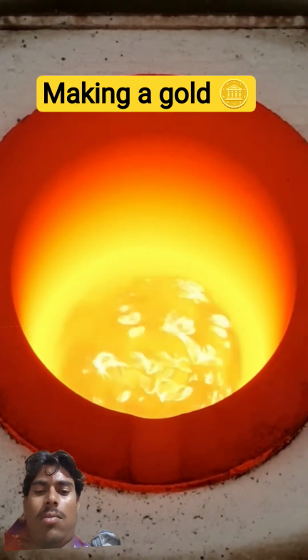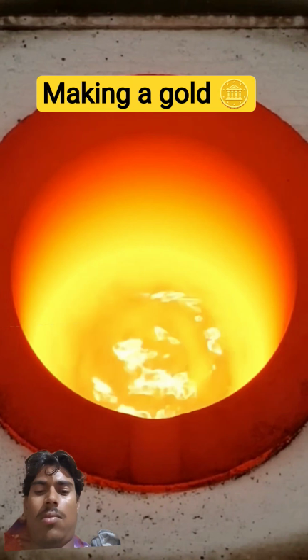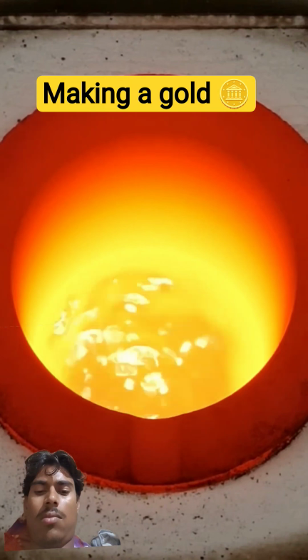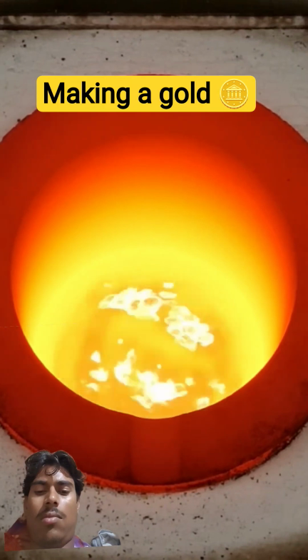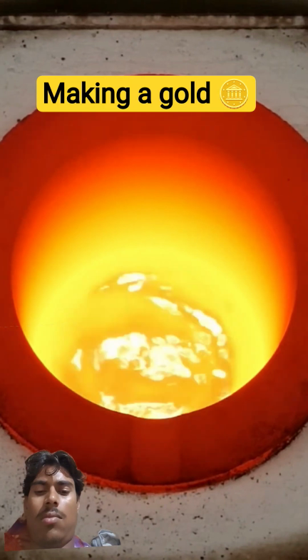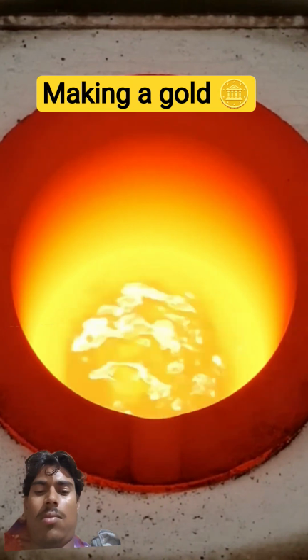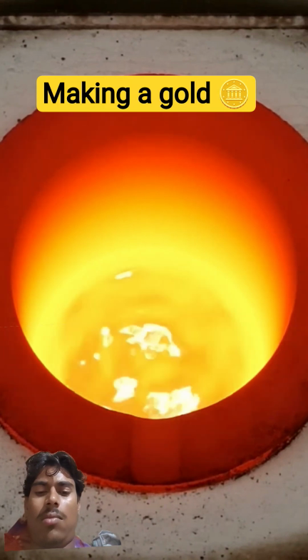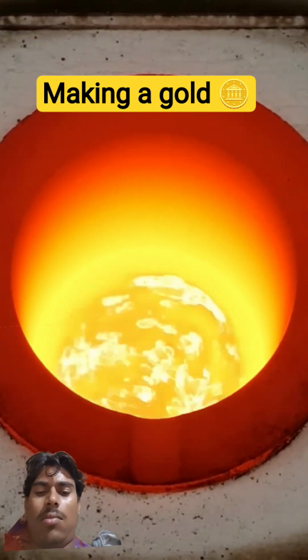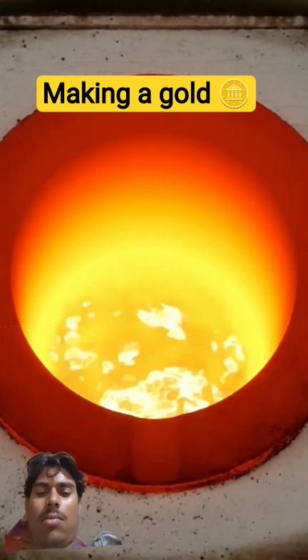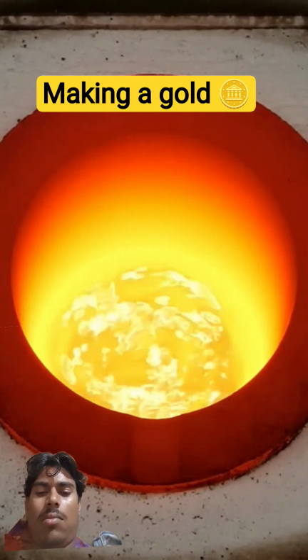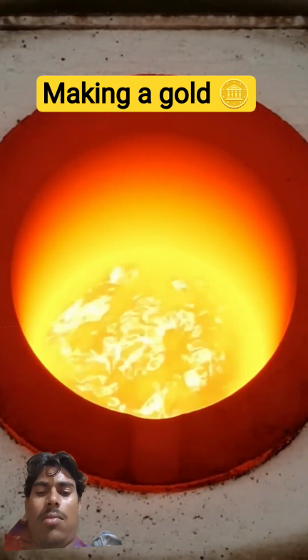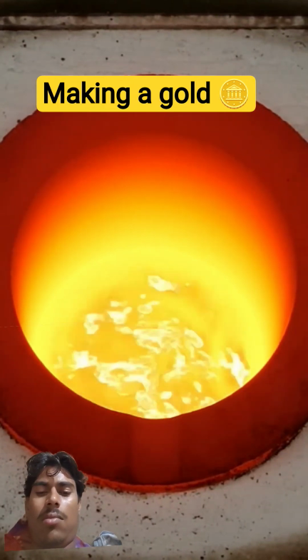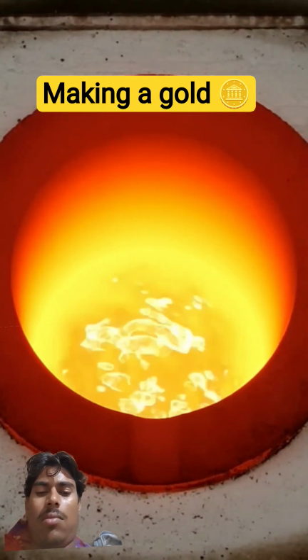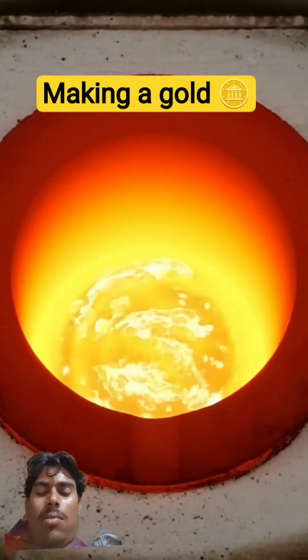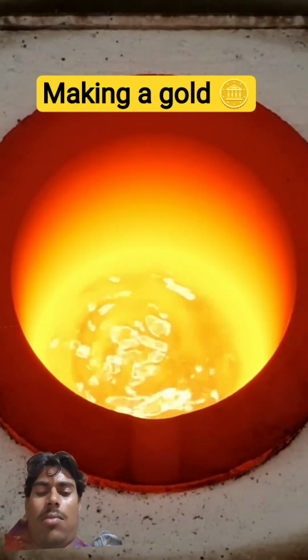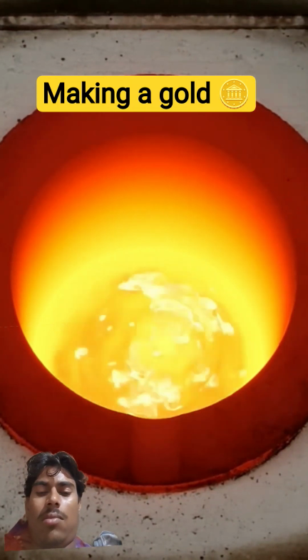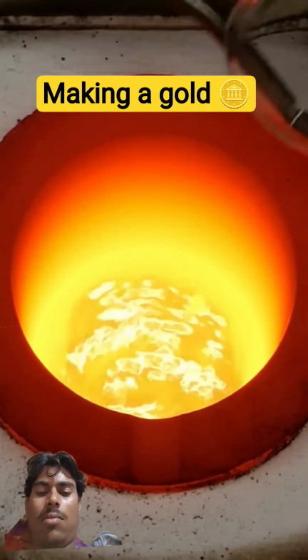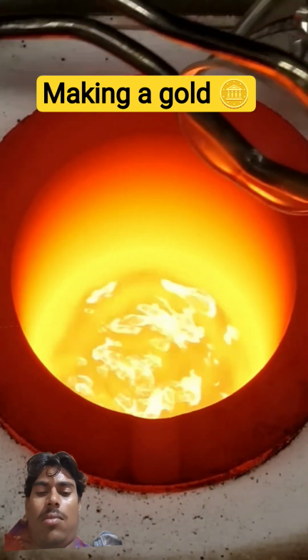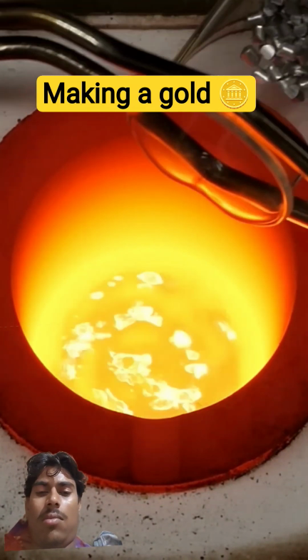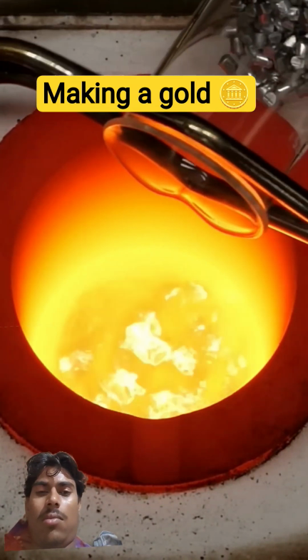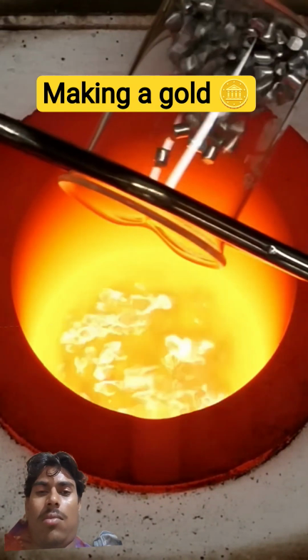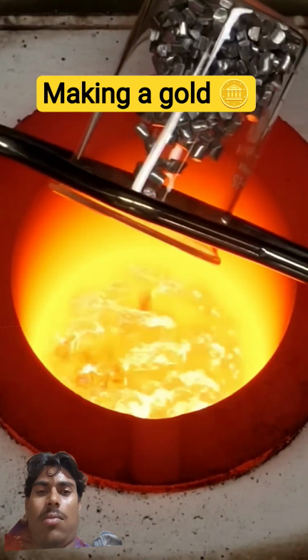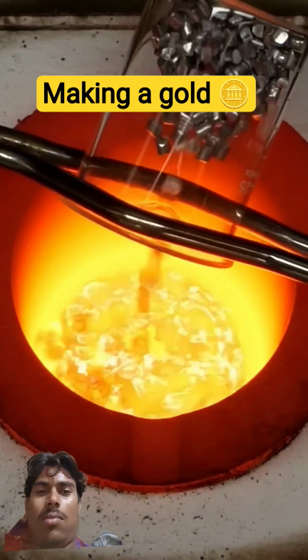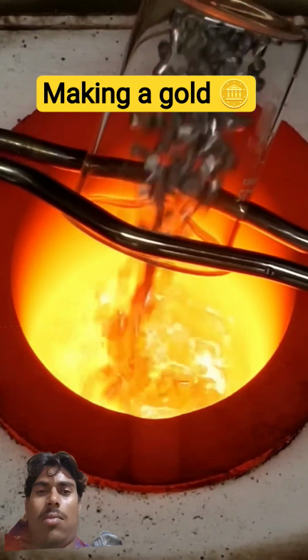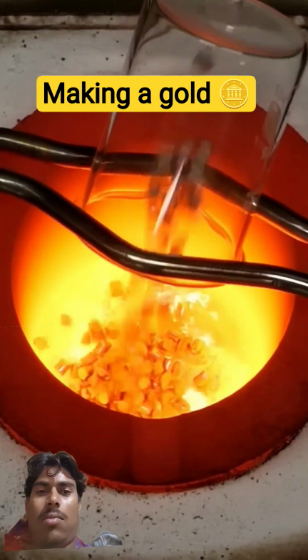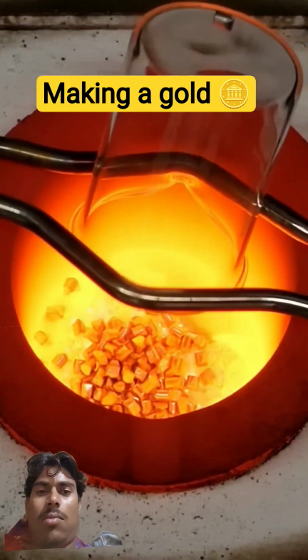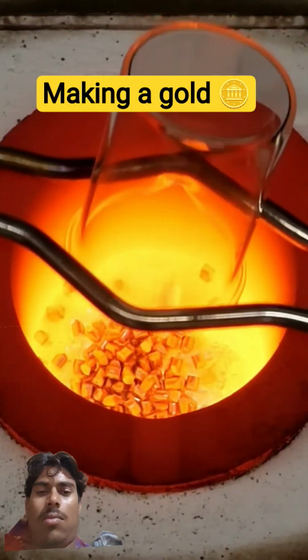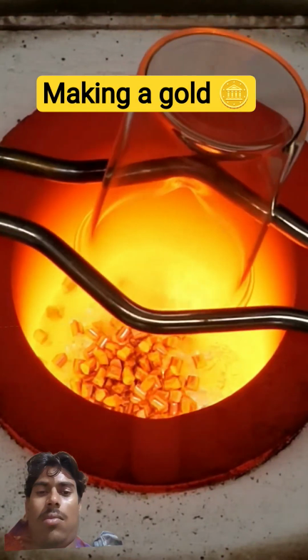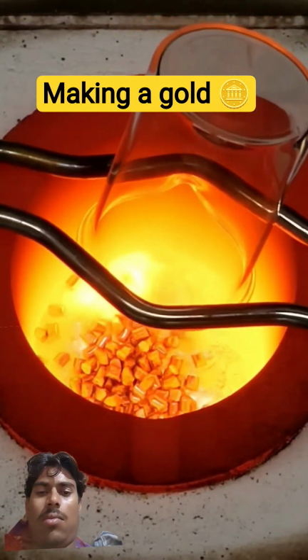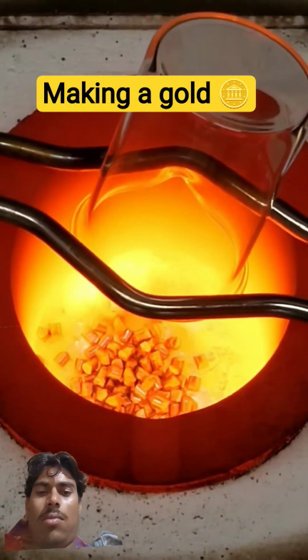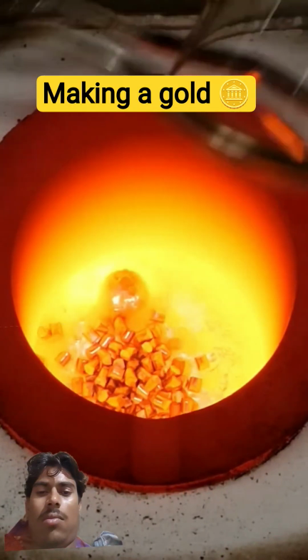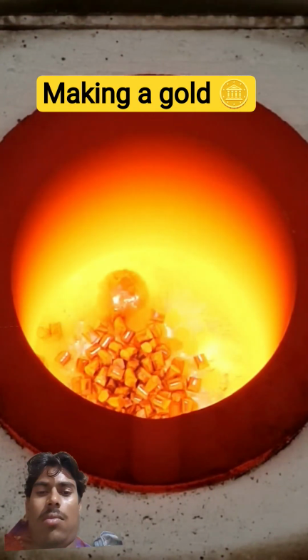The first ingredient is some aluminum, and it all quickly melts.